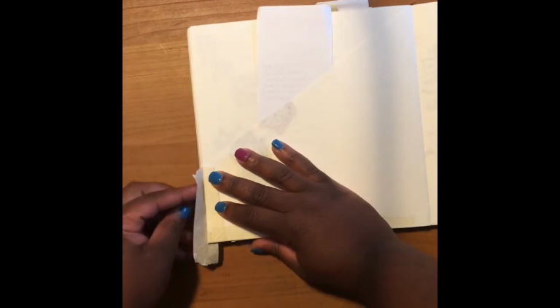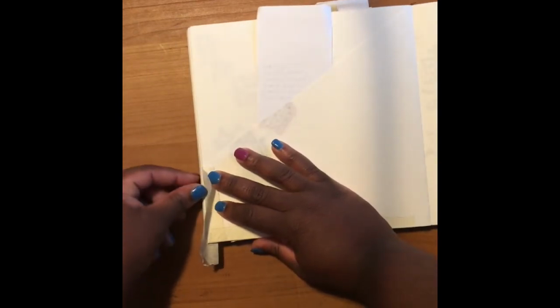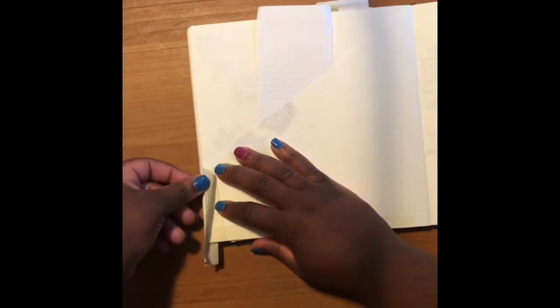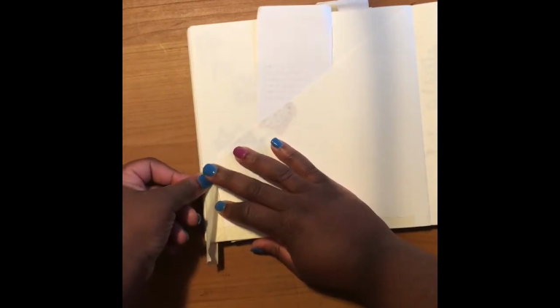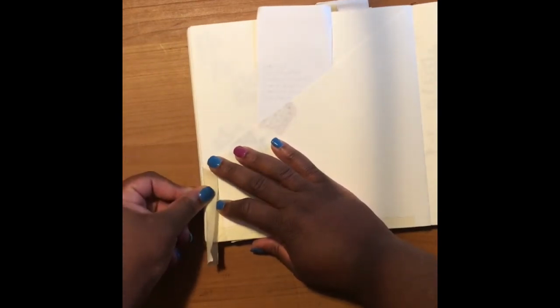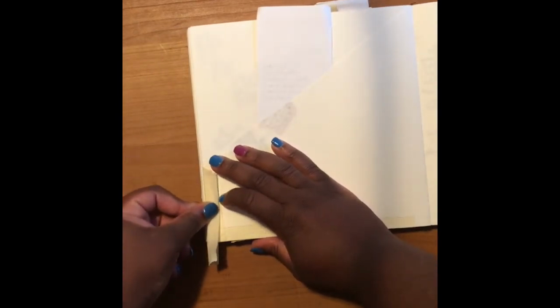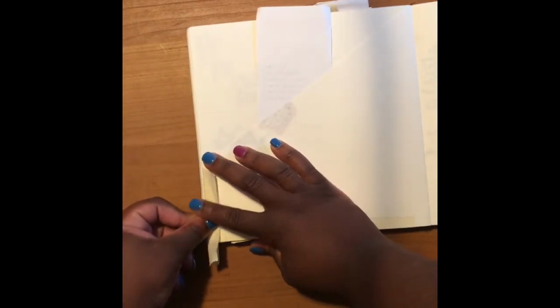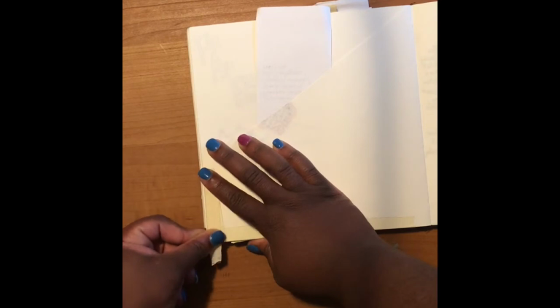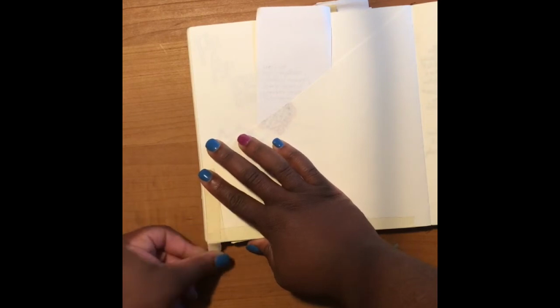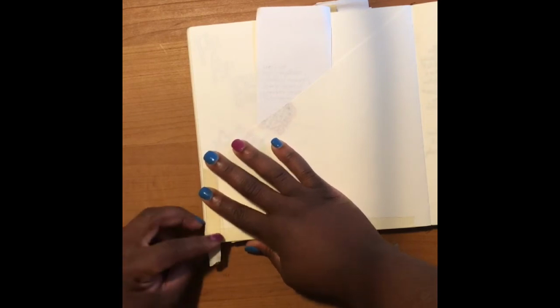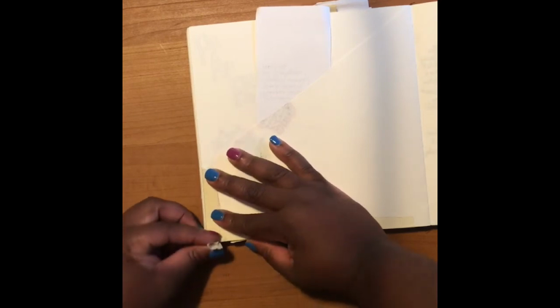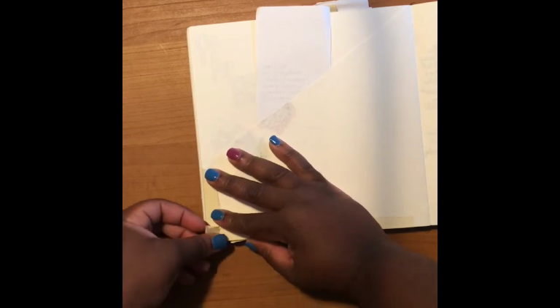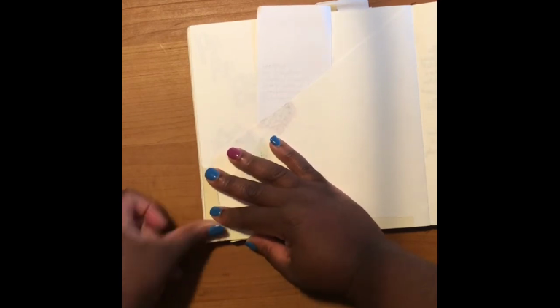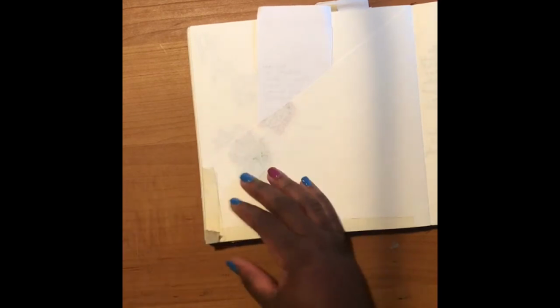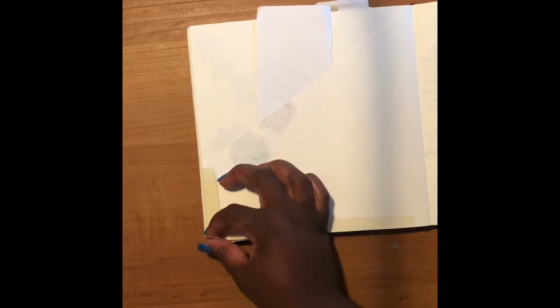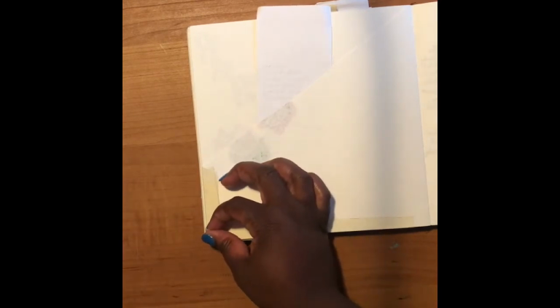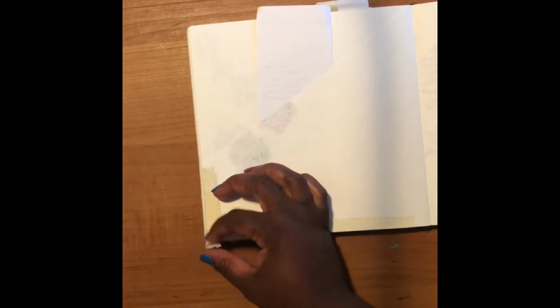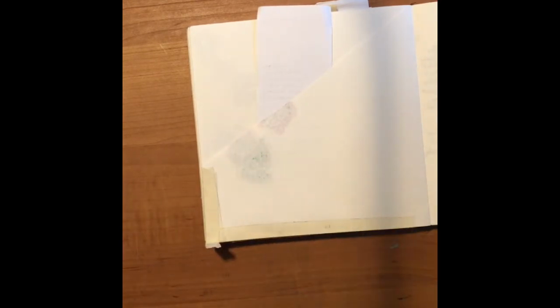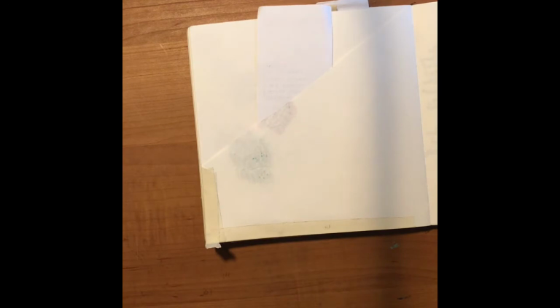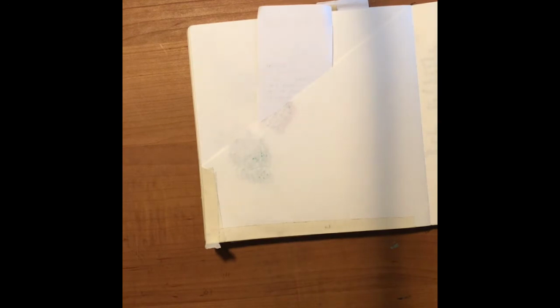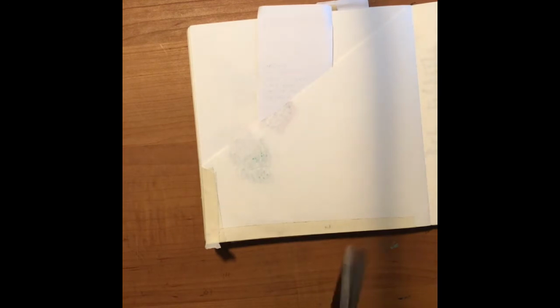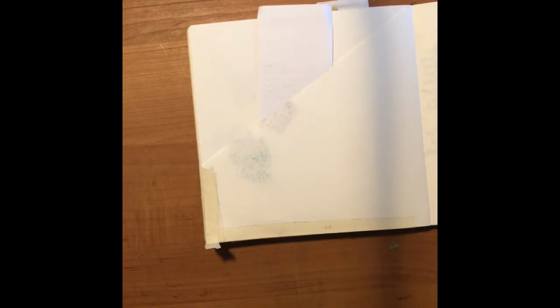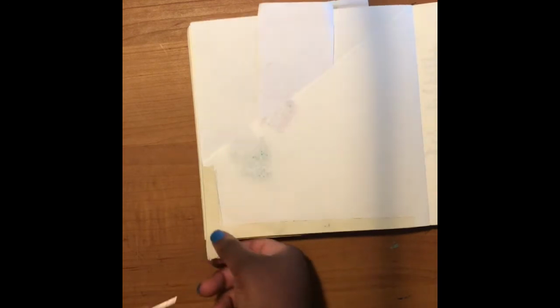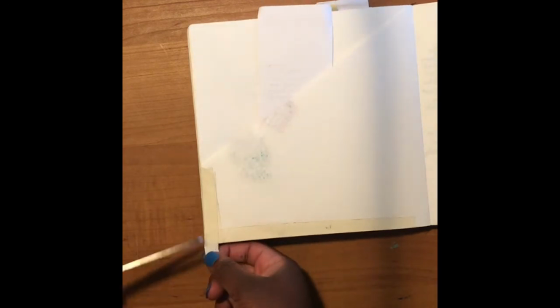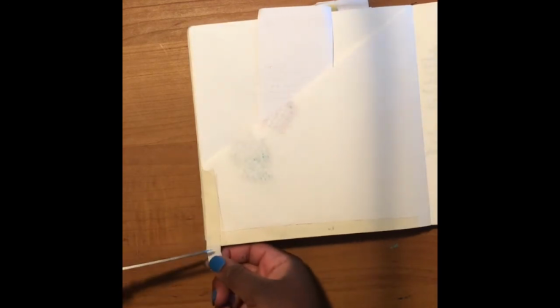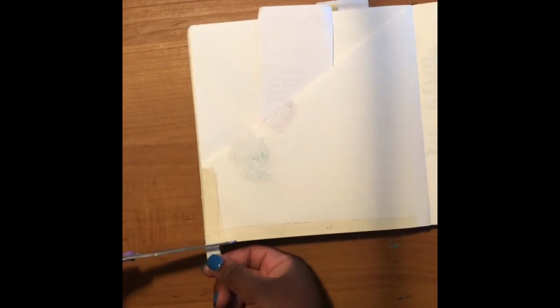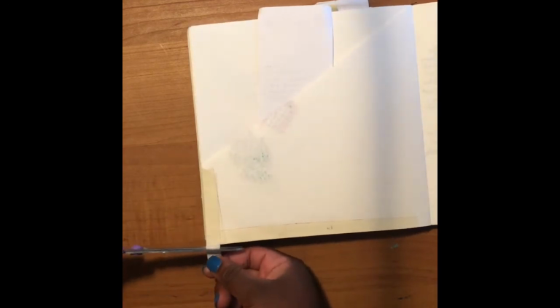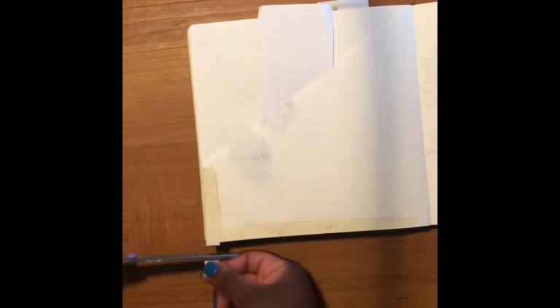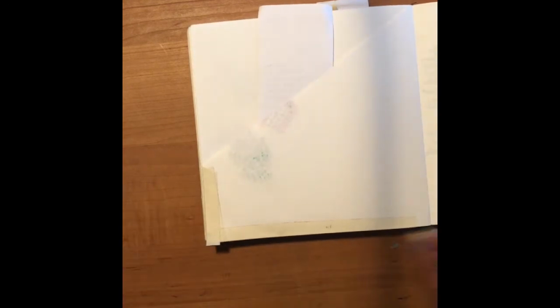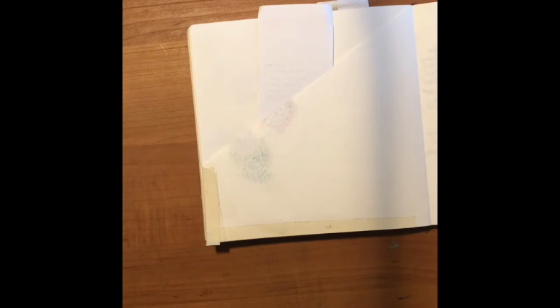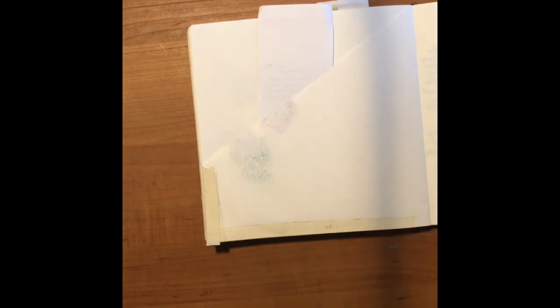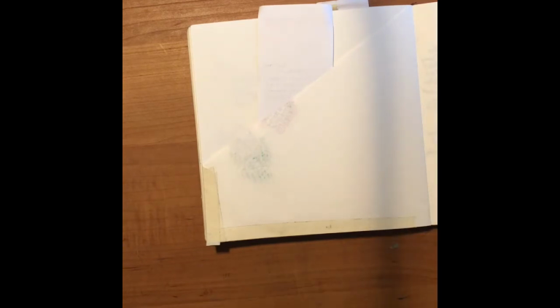I'm going to fold the masking tape over onto the other side of the page, and then any extra — you can cut it off, or if it's still part of the sticky part of the tape, you can just fold it back down.